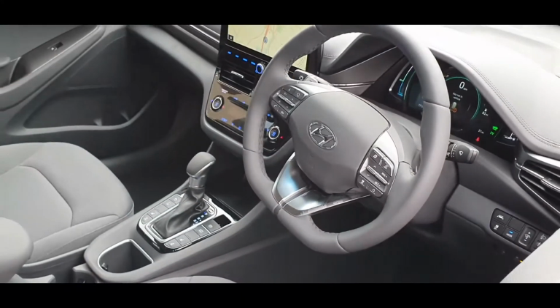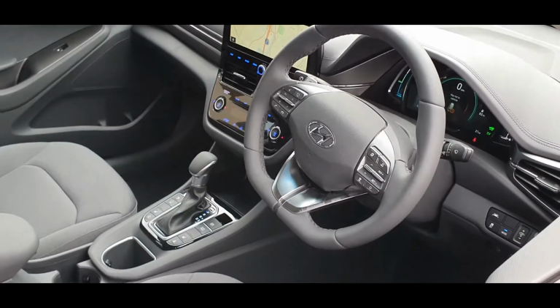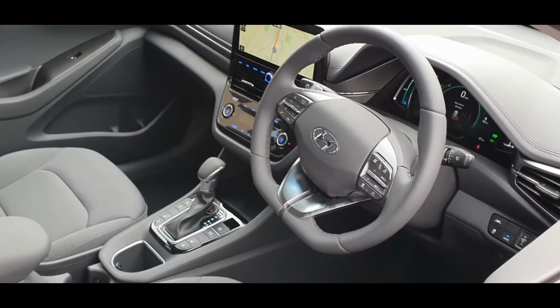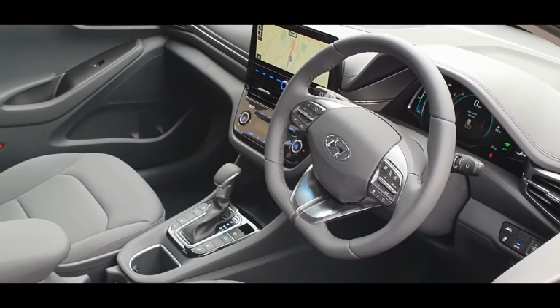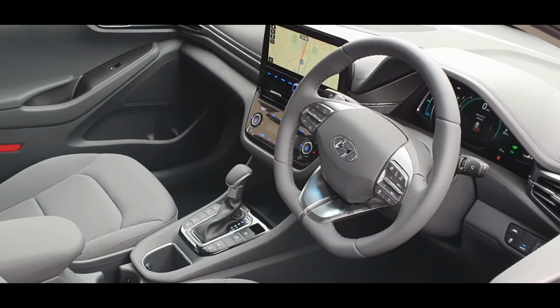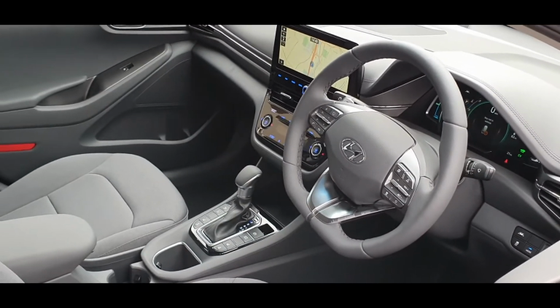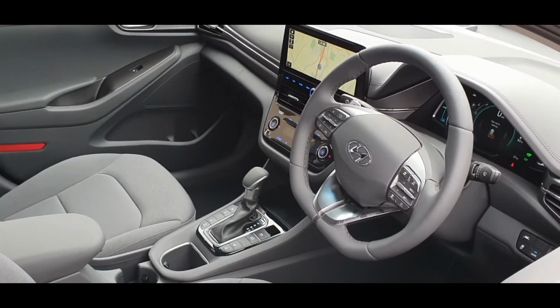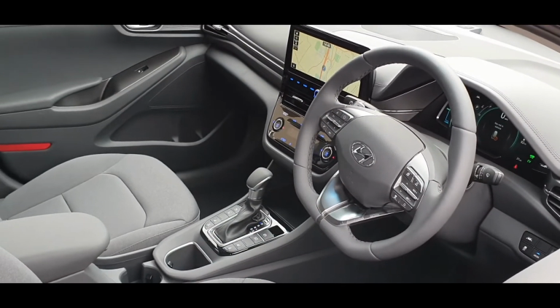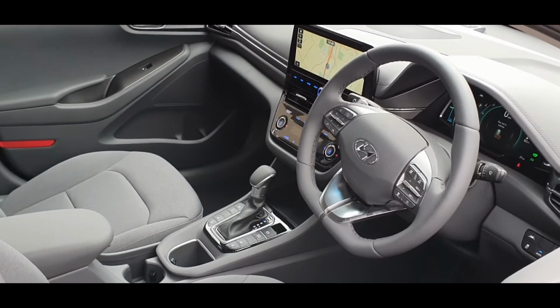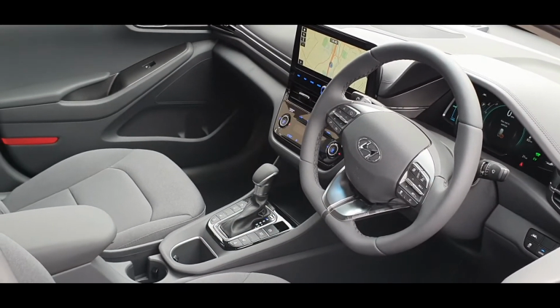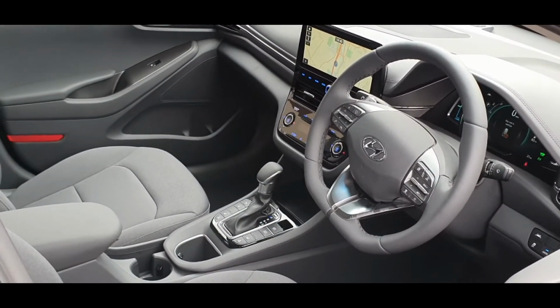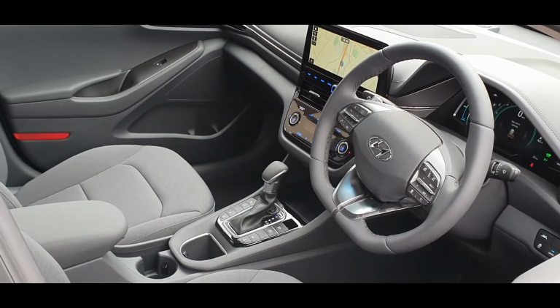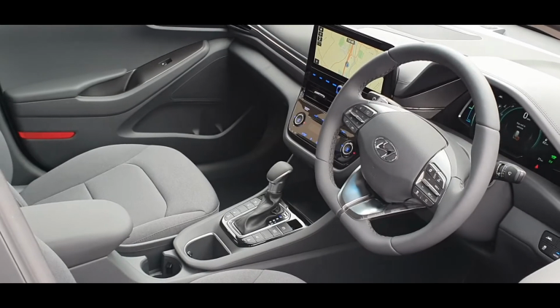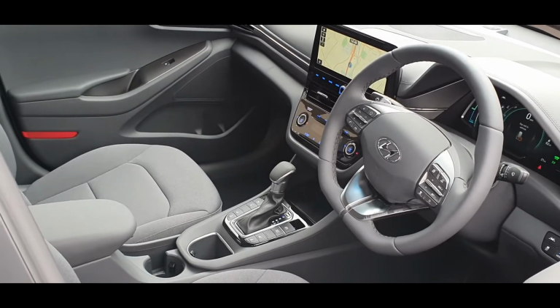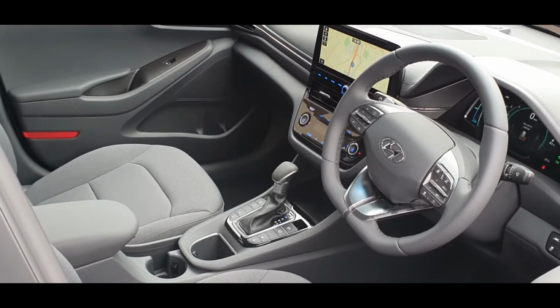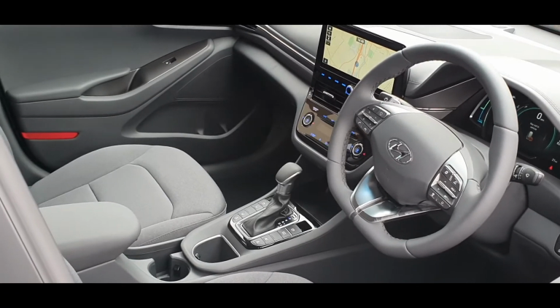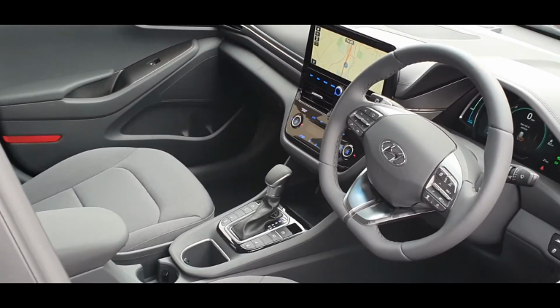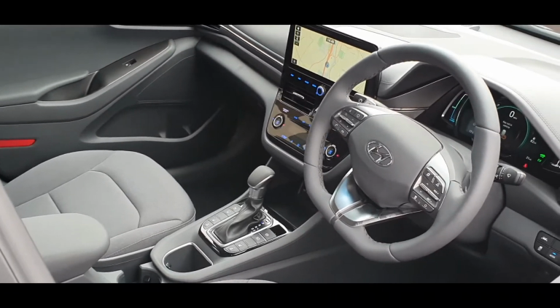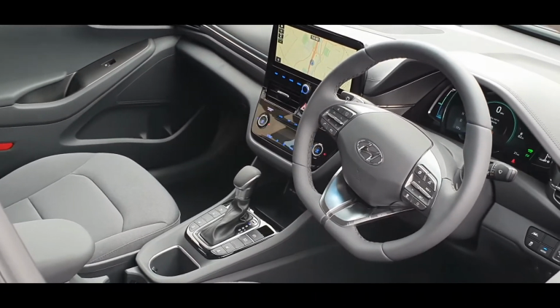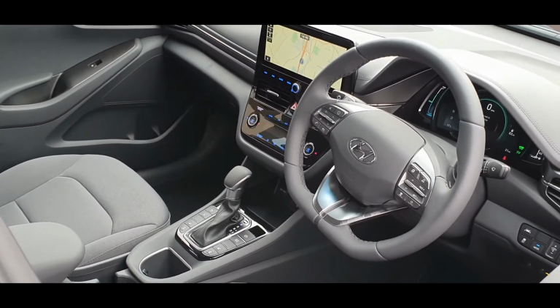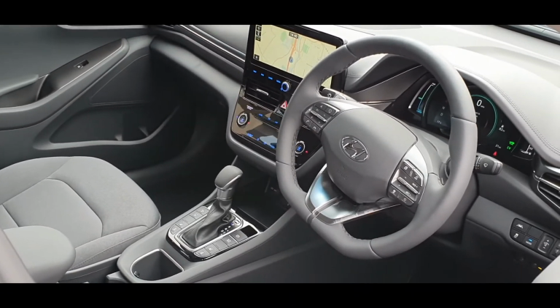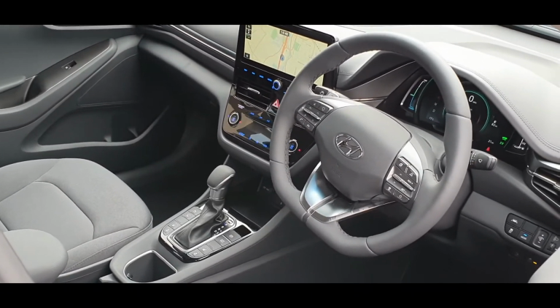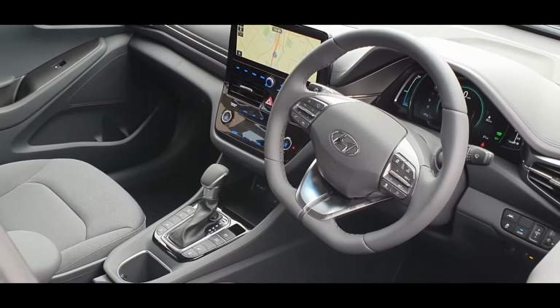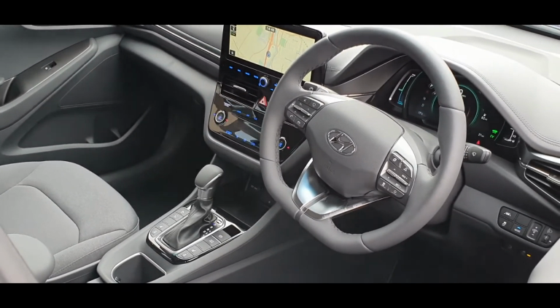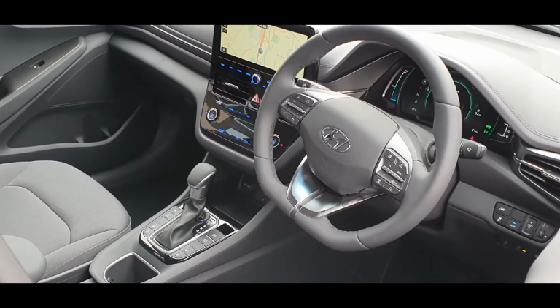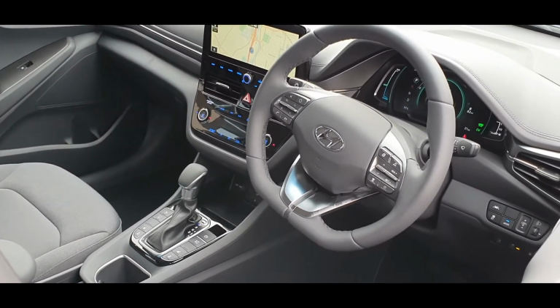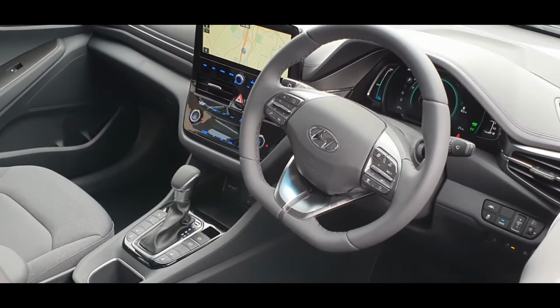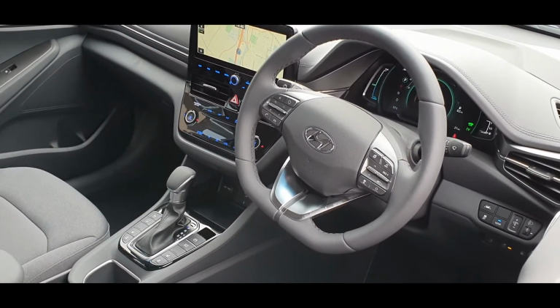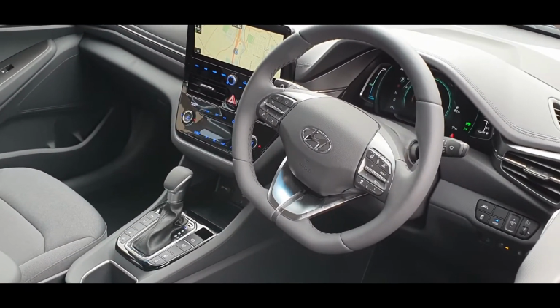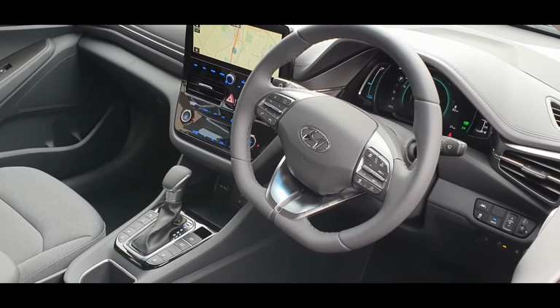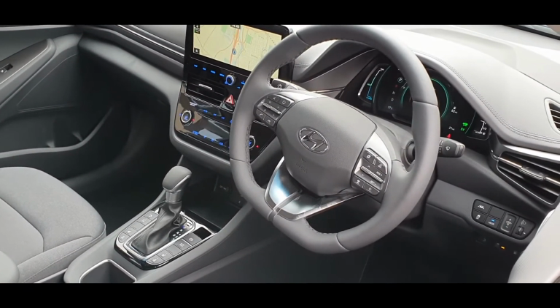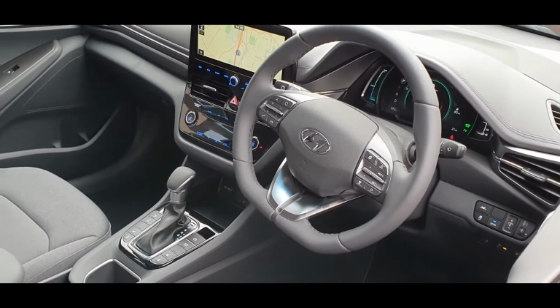All Hyundai models come with five years unlimited mileage warranty and Hyundai assistance. Please feel free to contact us for any more information regarding the car. We look forward to seeing you.